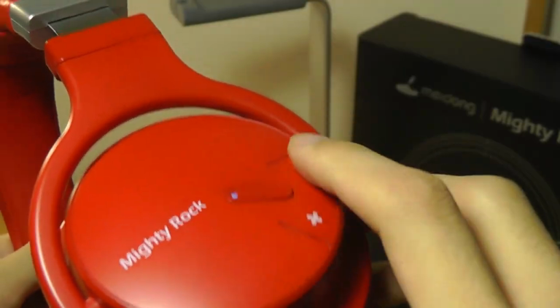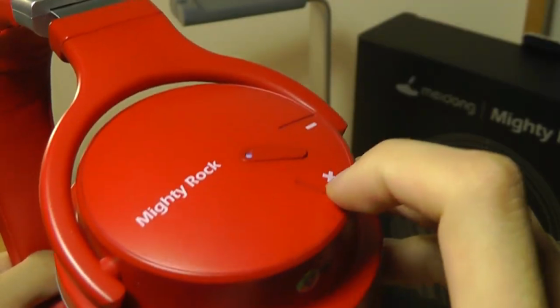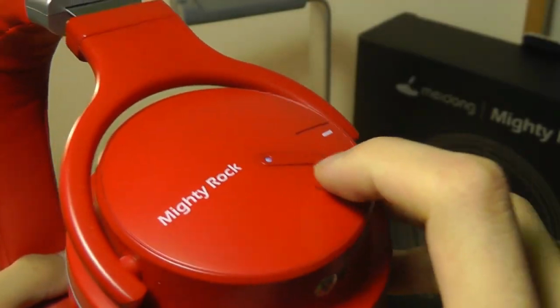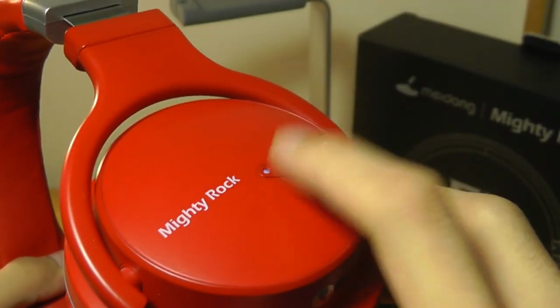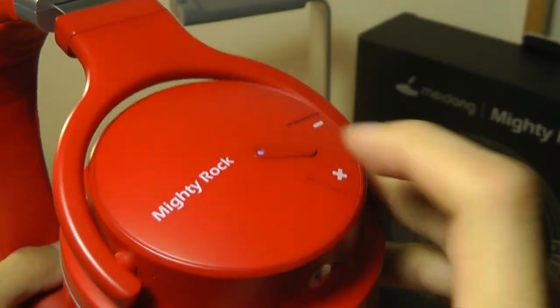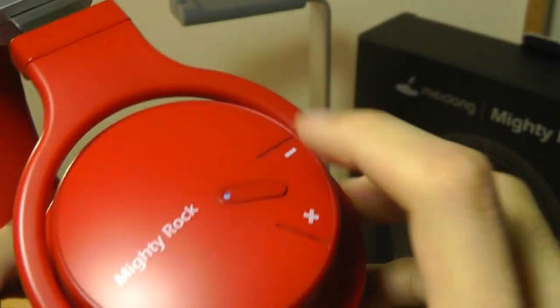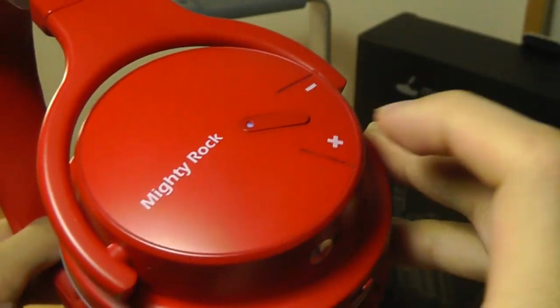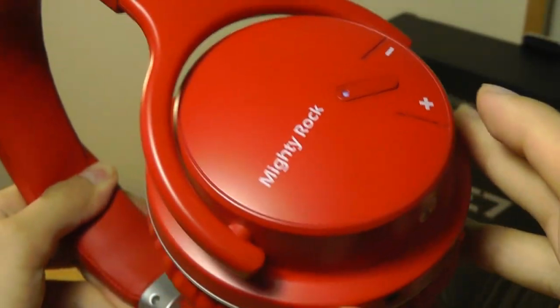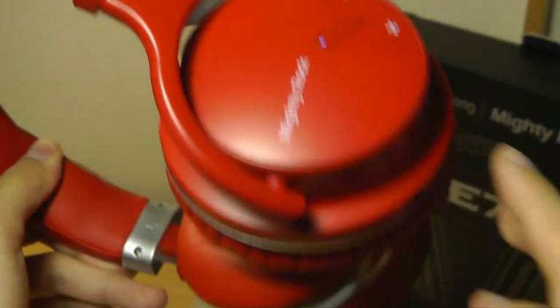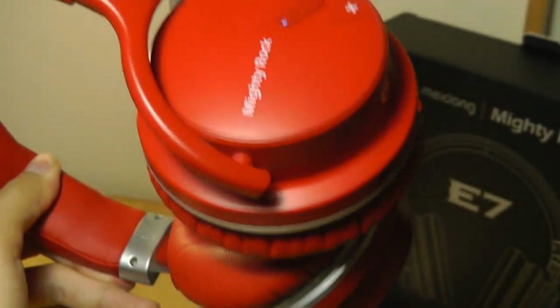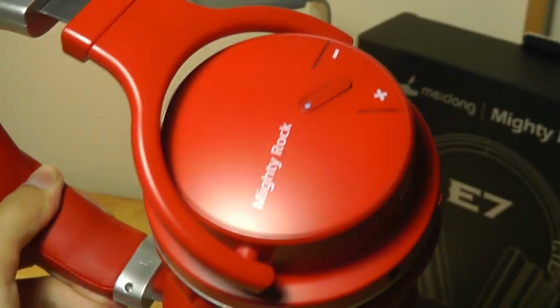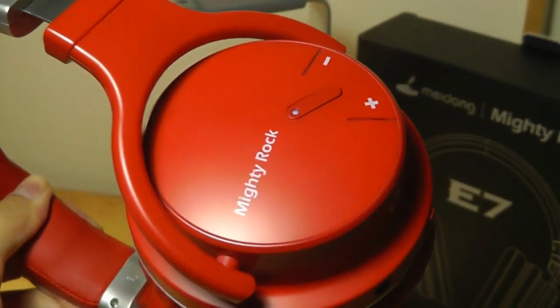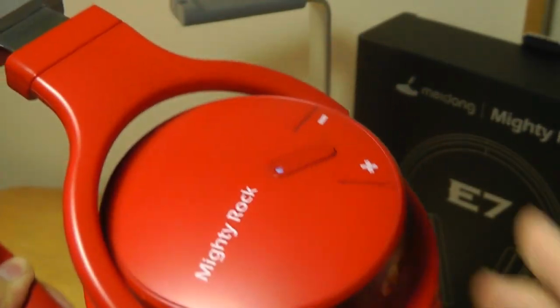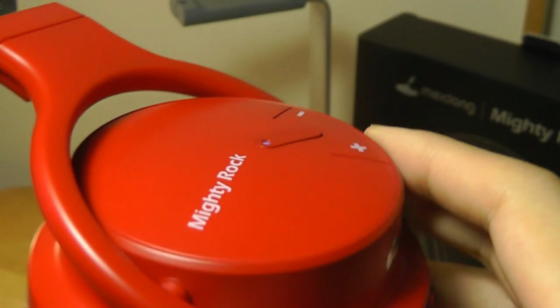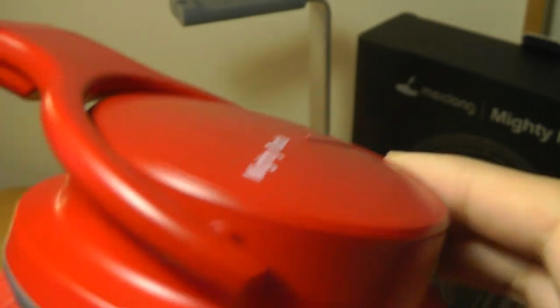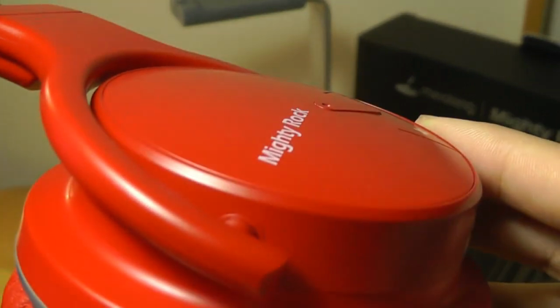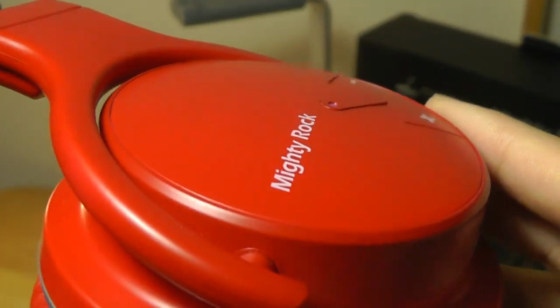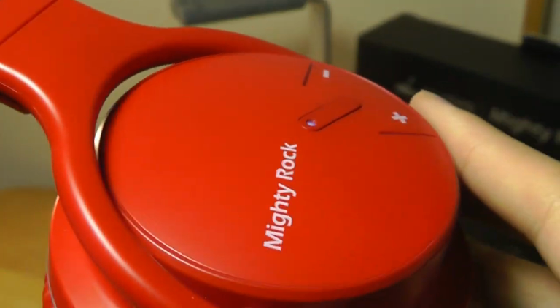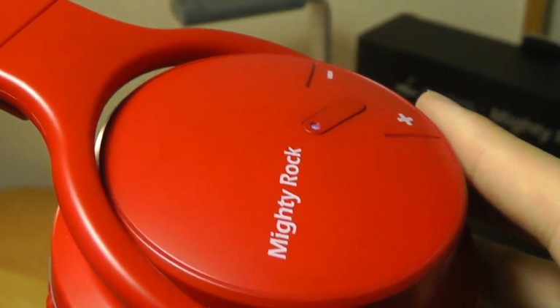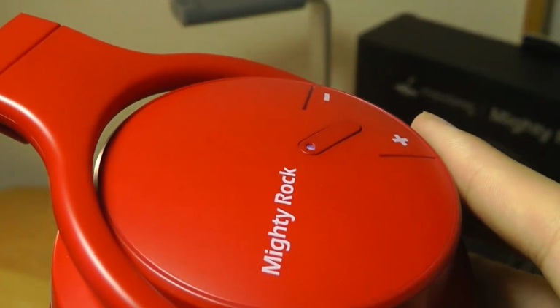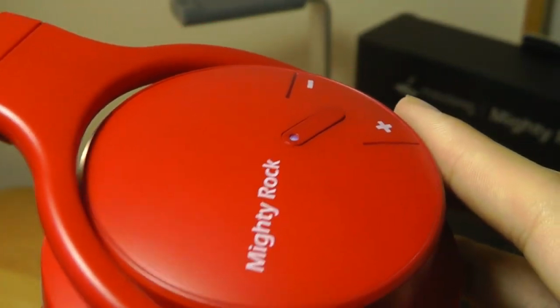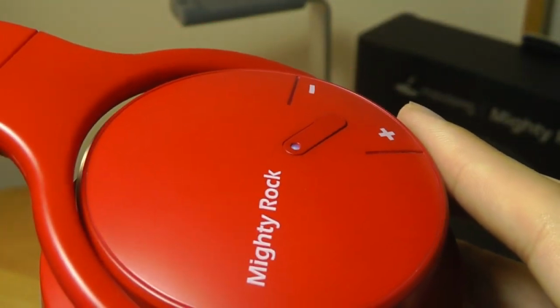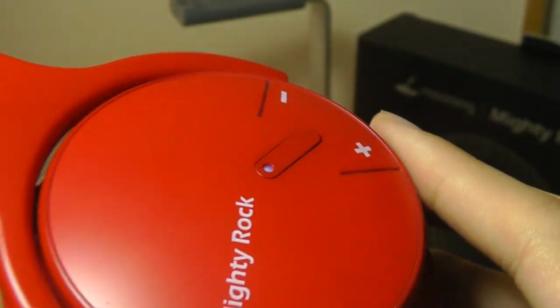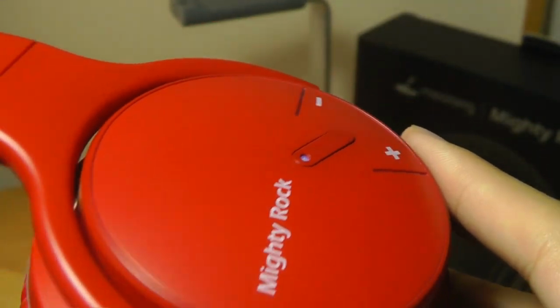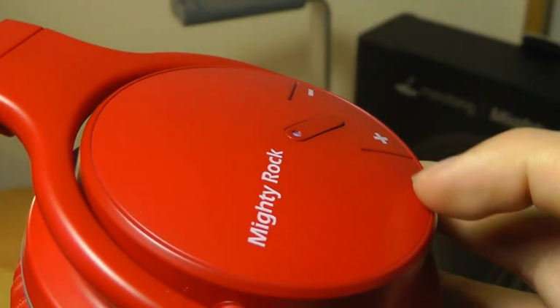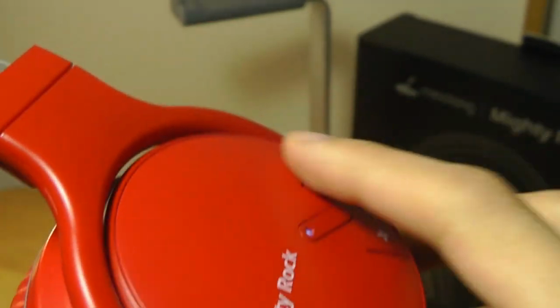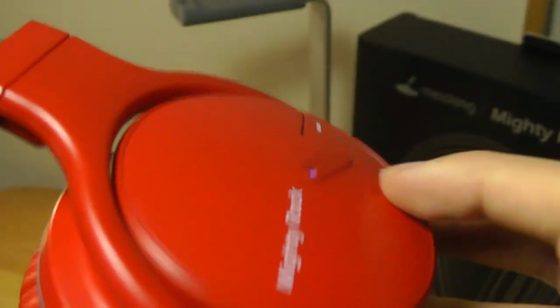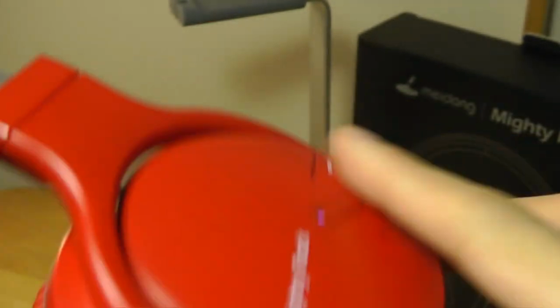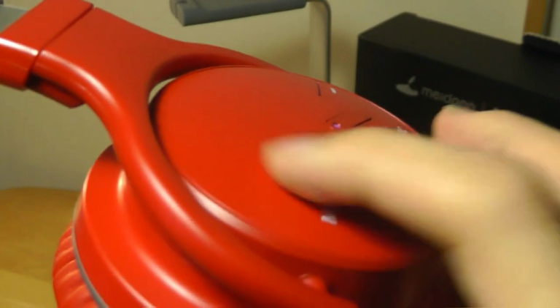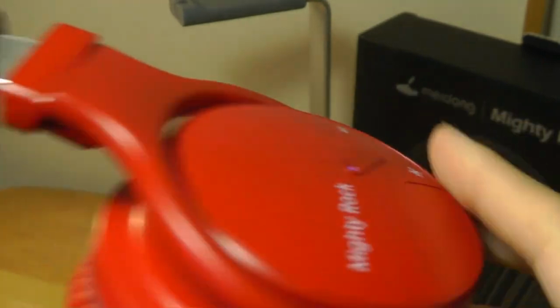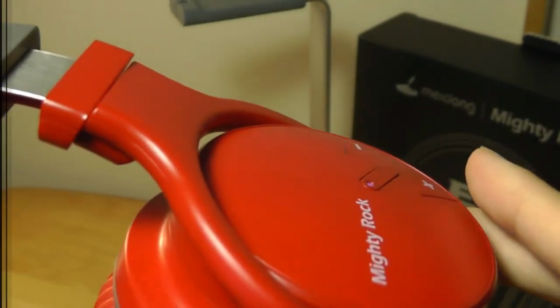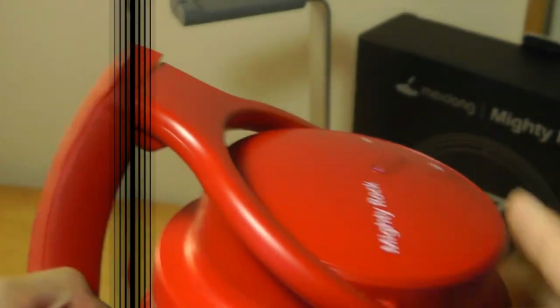The controls, in terms of playing, pausing the music, and skipping tracks, do work fairly well, but they are a little bit flush with the surface, which means they can occasionally be difficult to make out if you're just sliding your hands around trying to find their location.